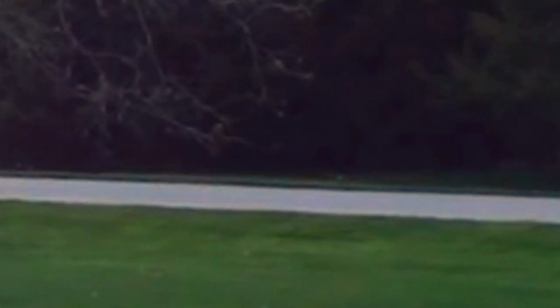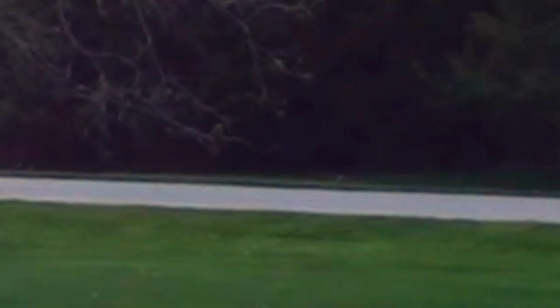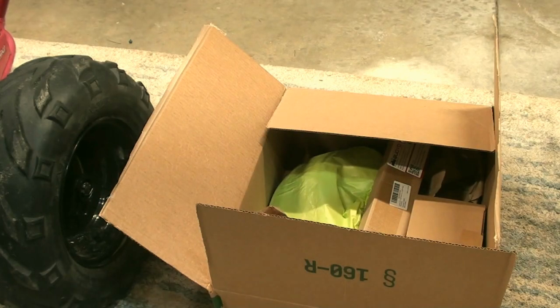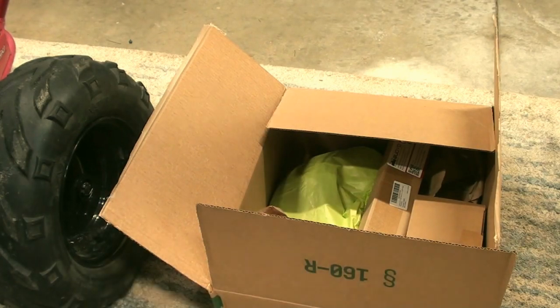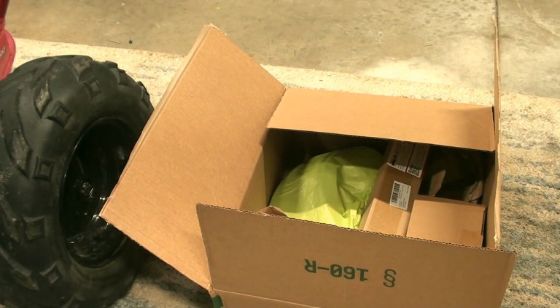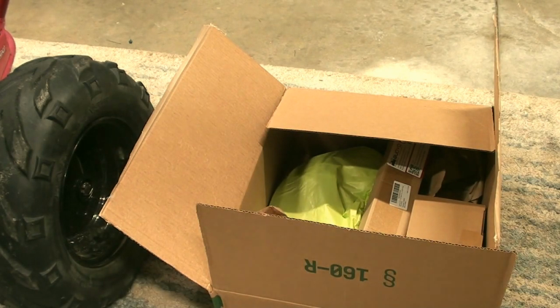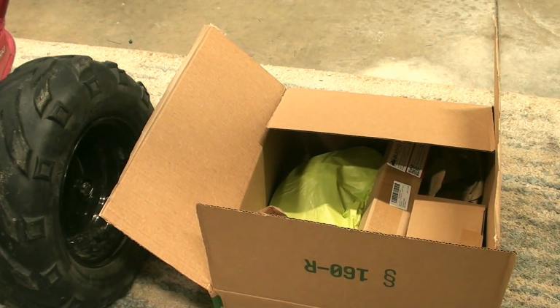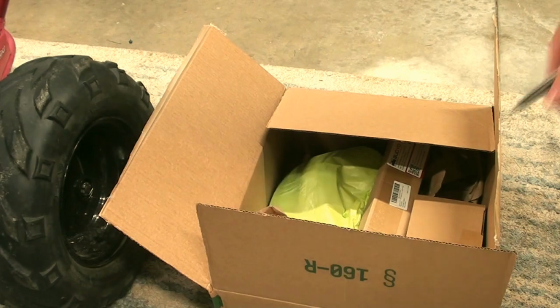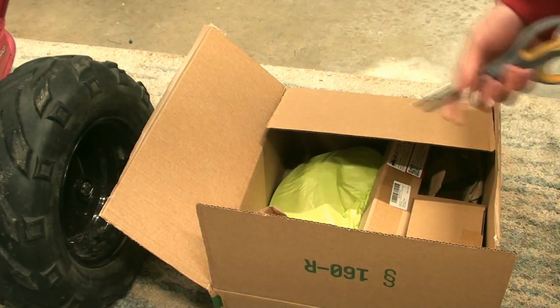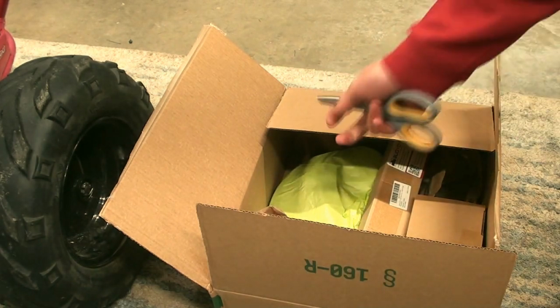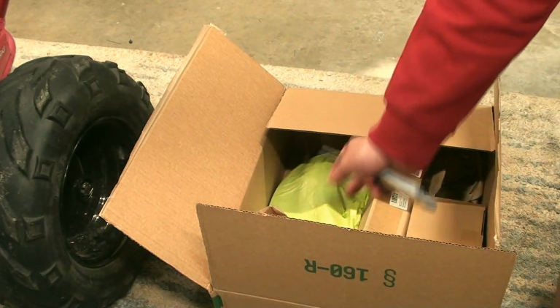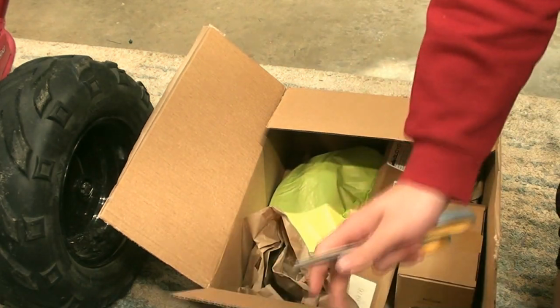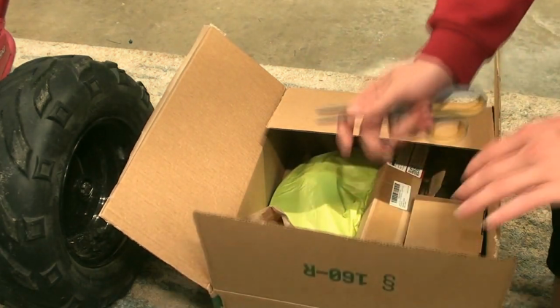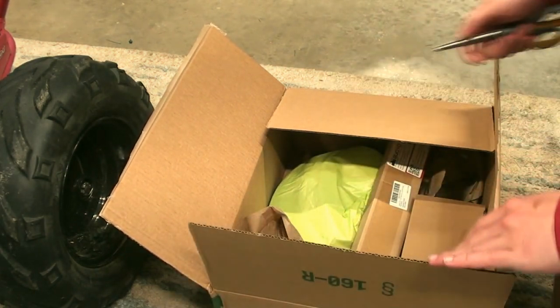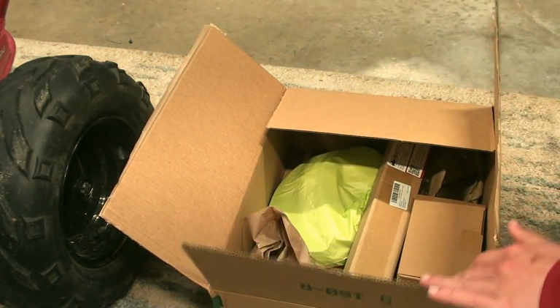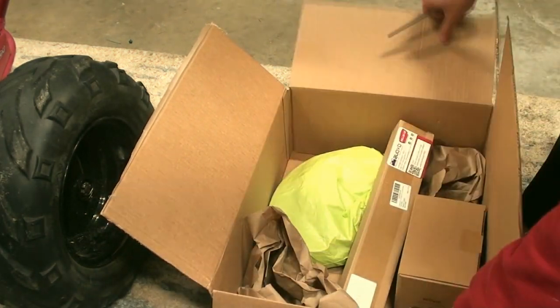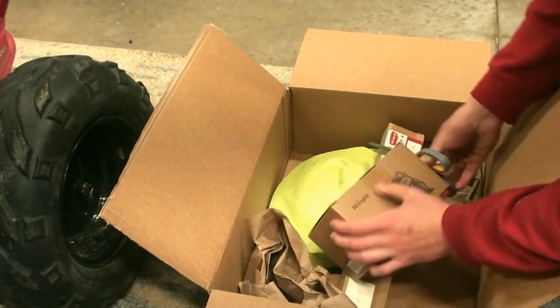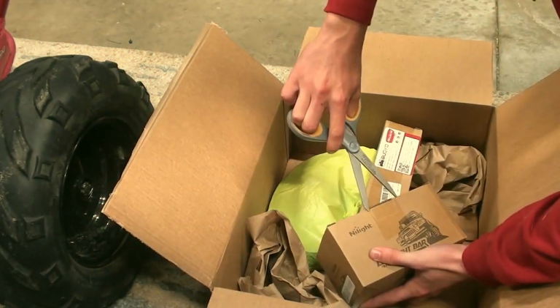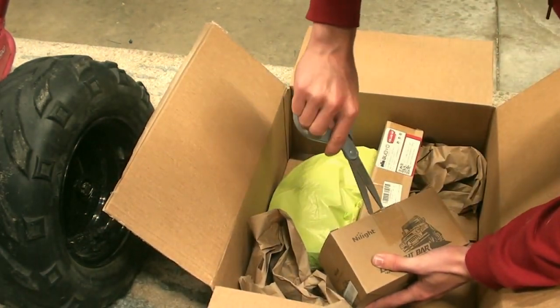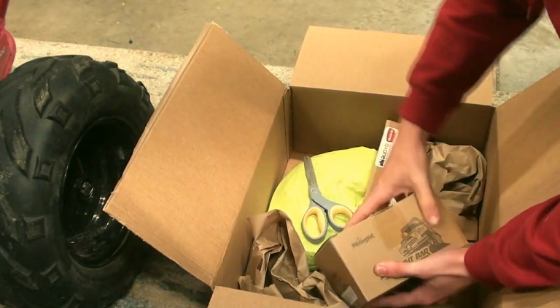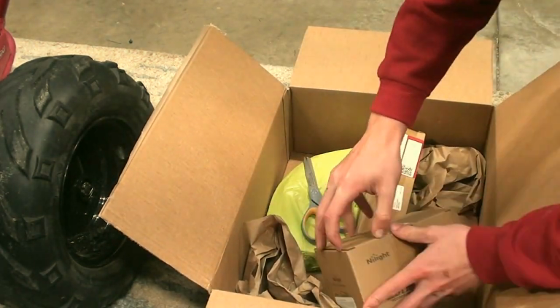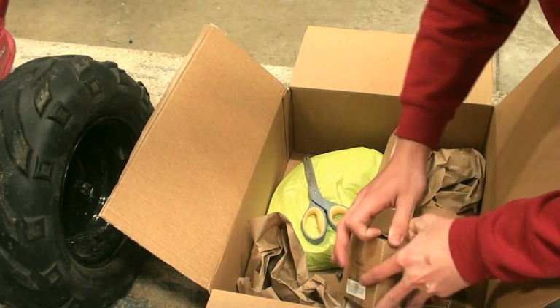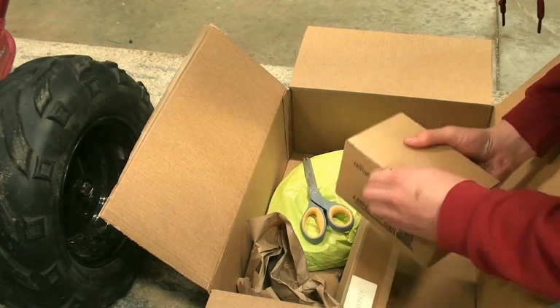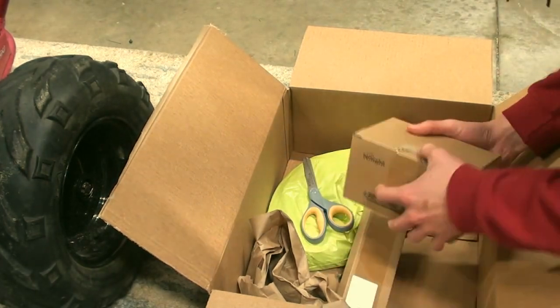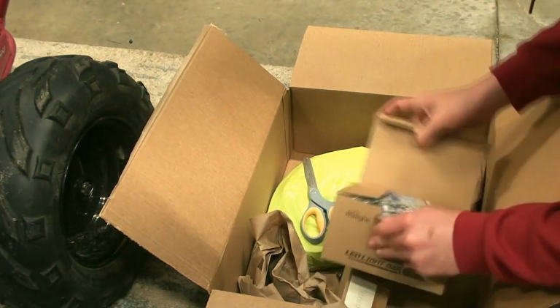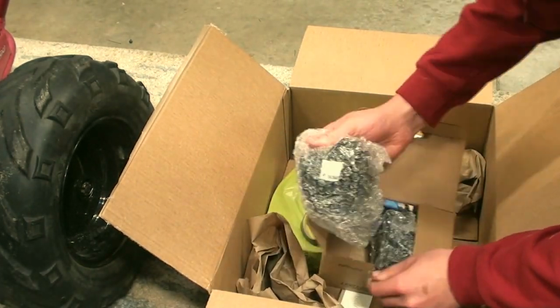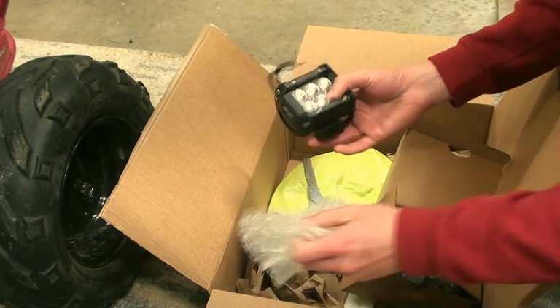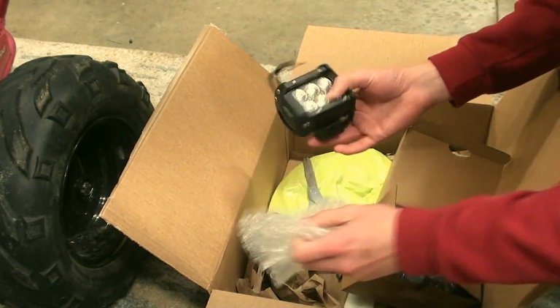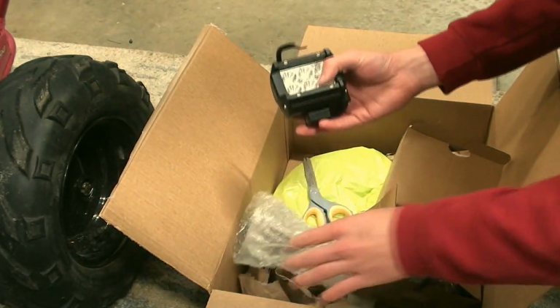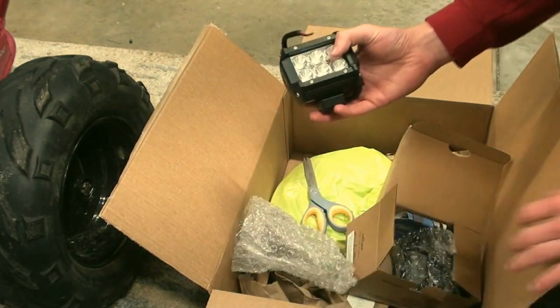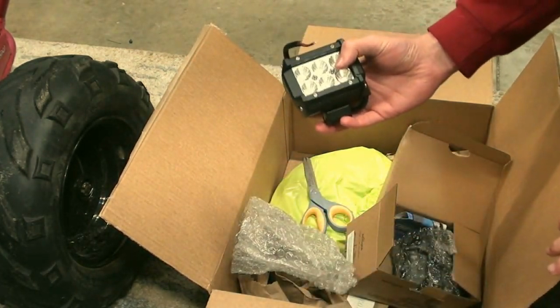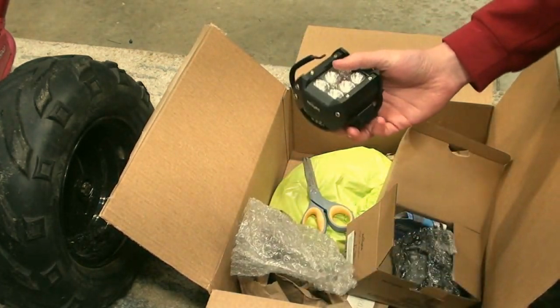A whole bunch of parts just arrived — pretty sure it's the taillight, headlights, and some belts. Brand new headlights.